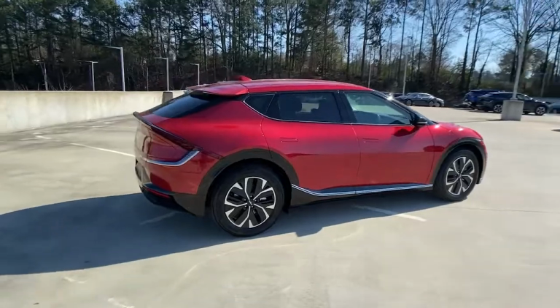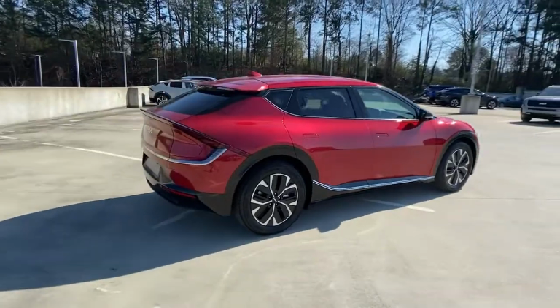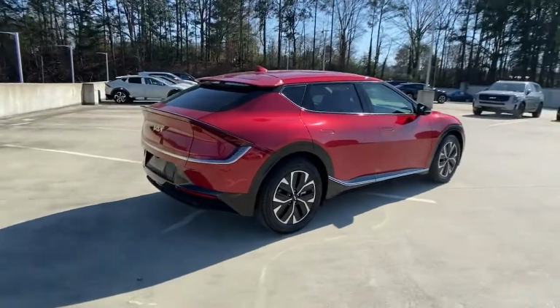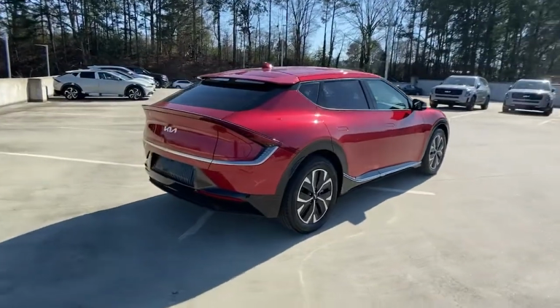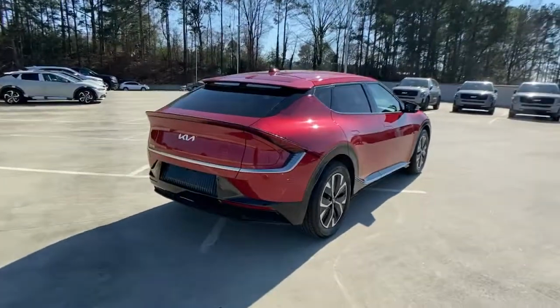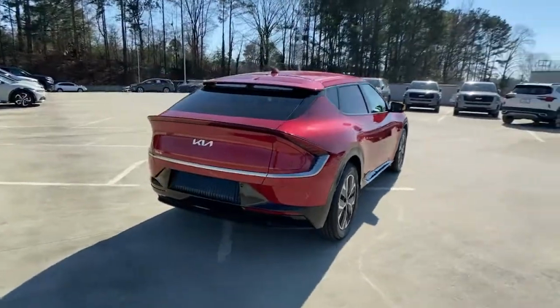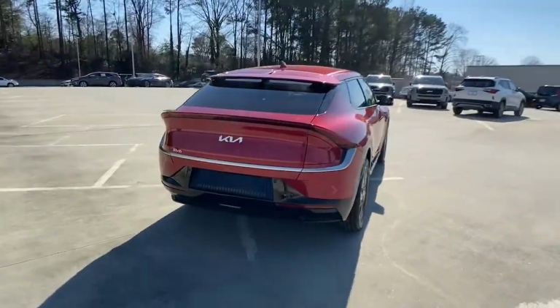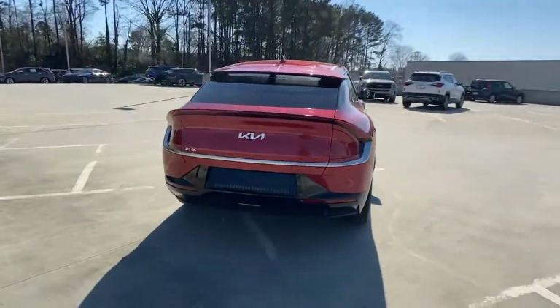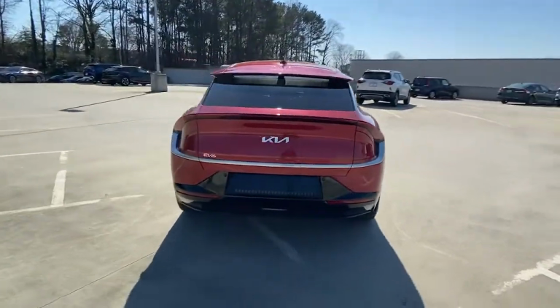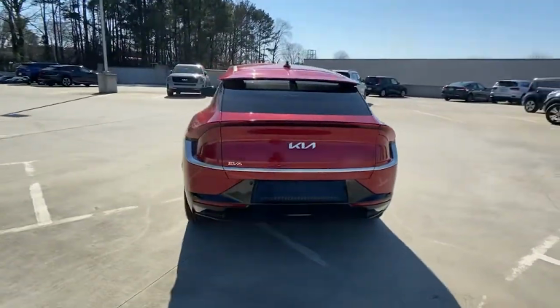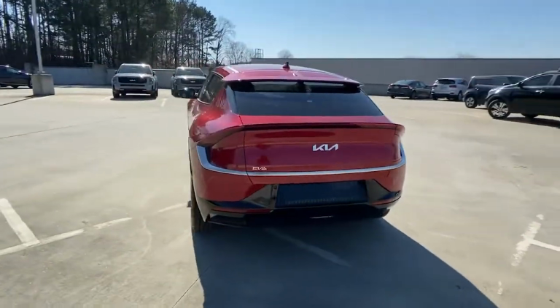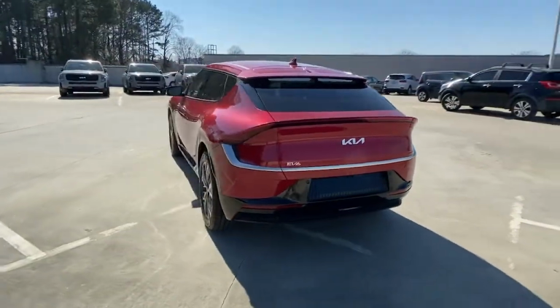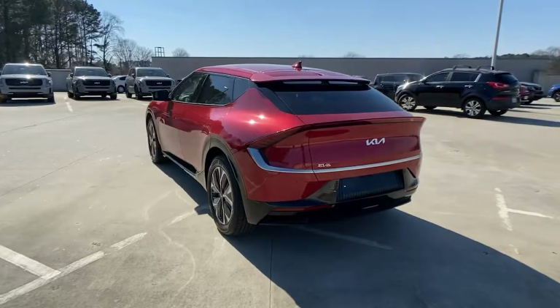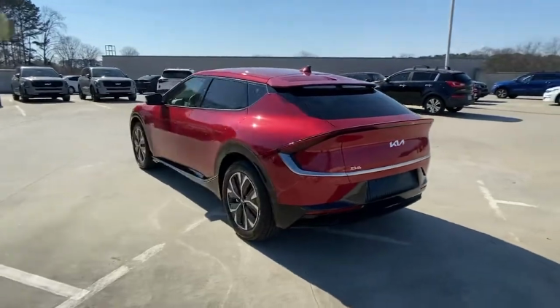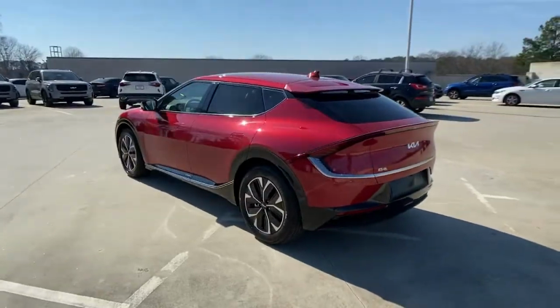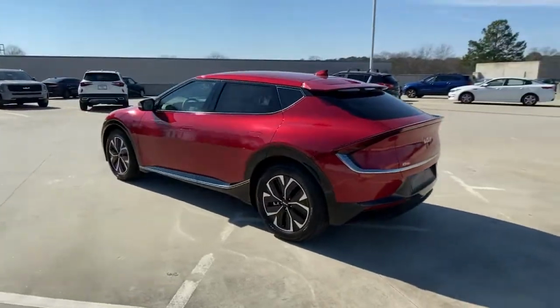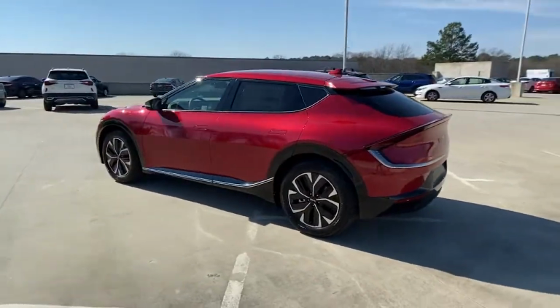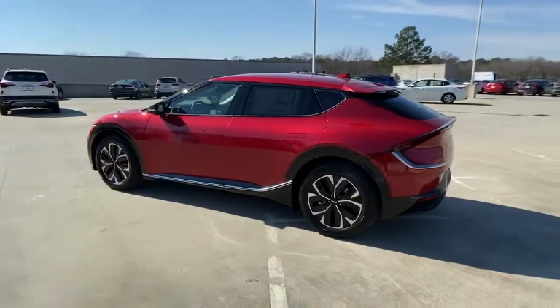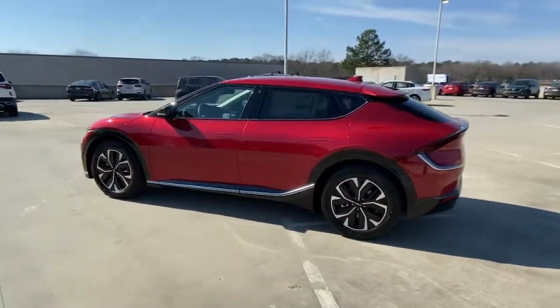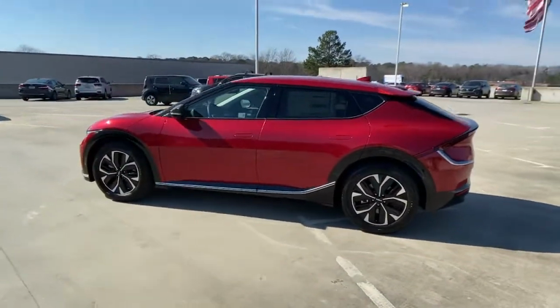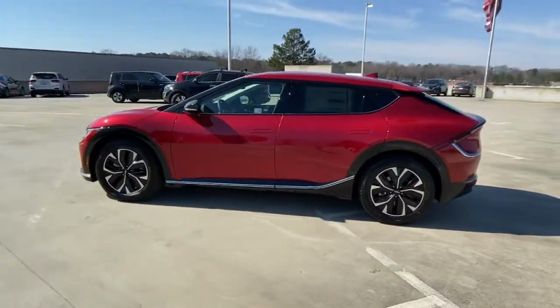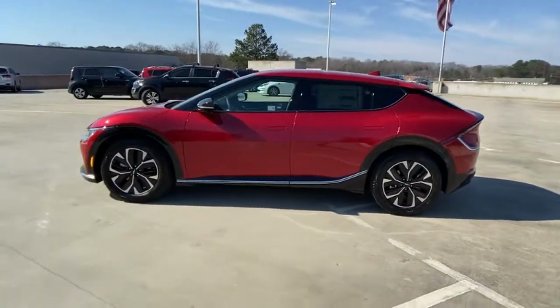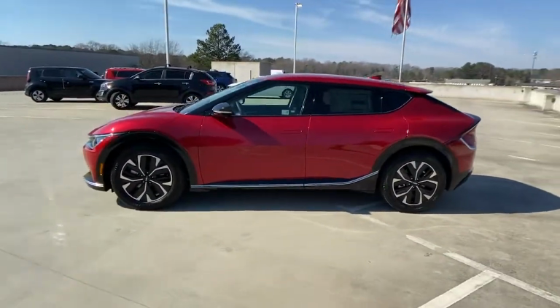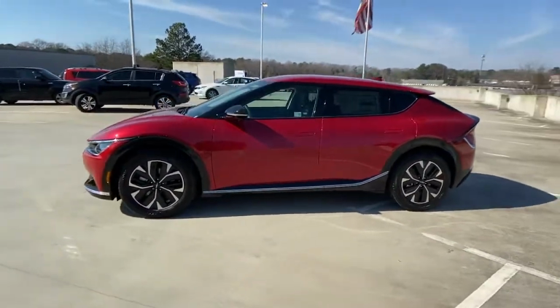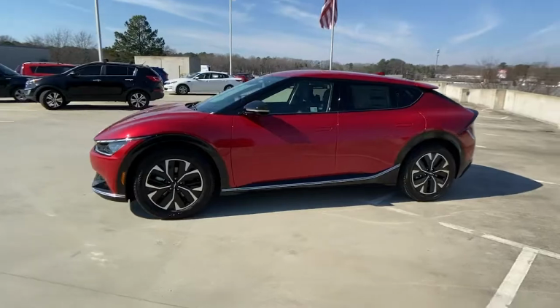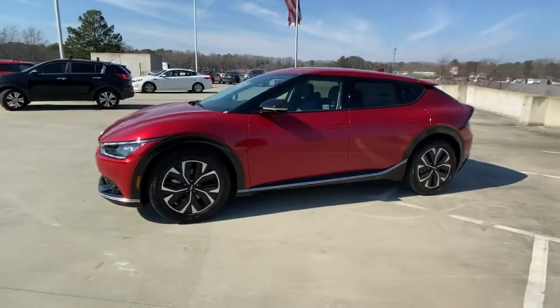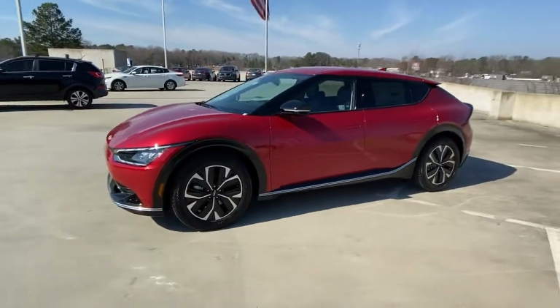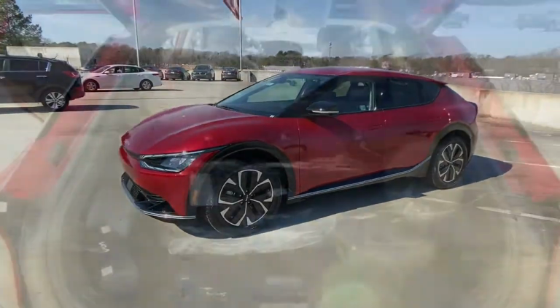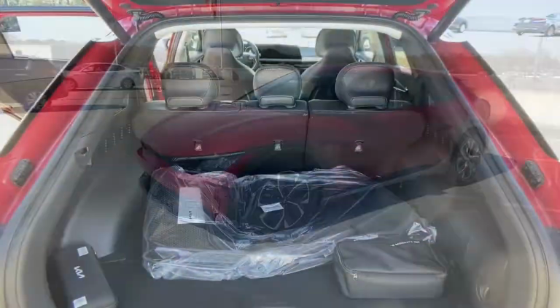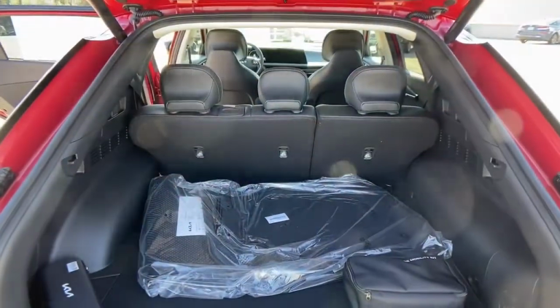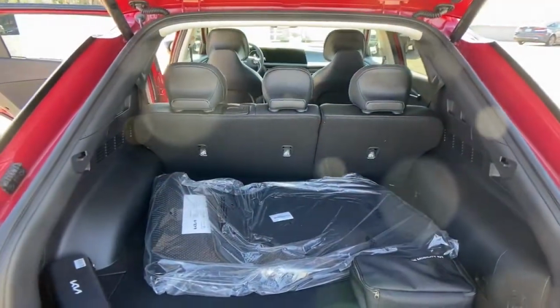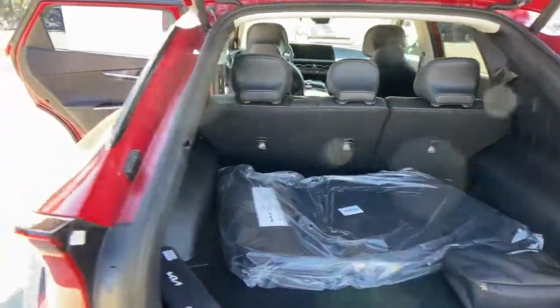These are just some of the great options this vehicle comes with: keyless entry, power liftgate, backup camera, heated front seat, blind spot monitor, floor mats, trip computer, and engine immobilizer.